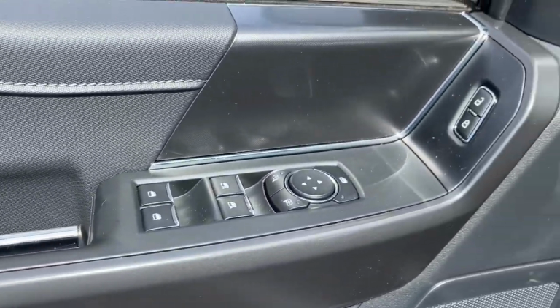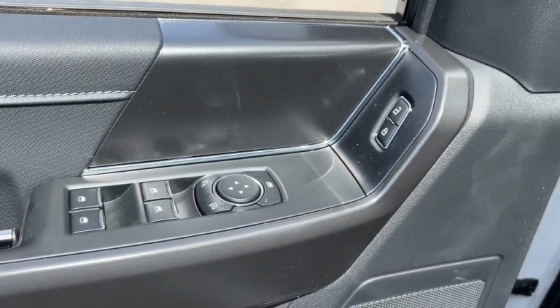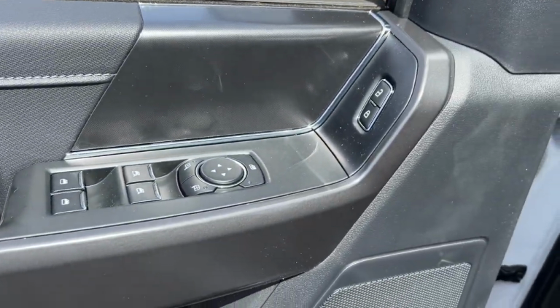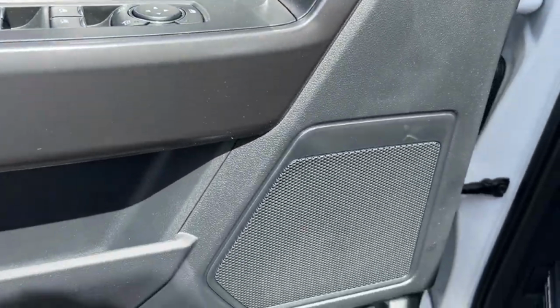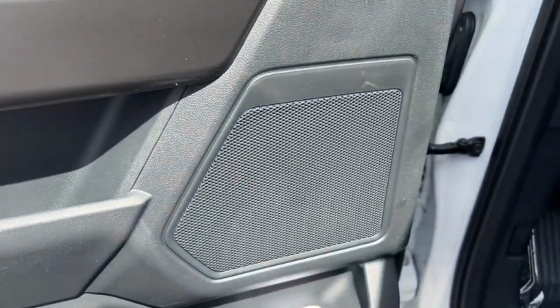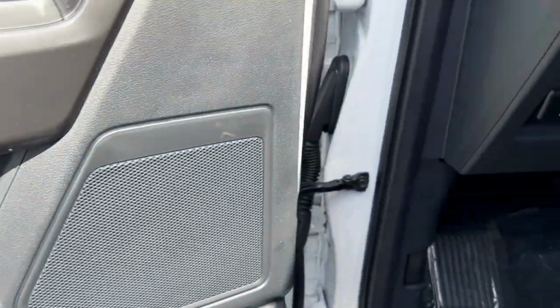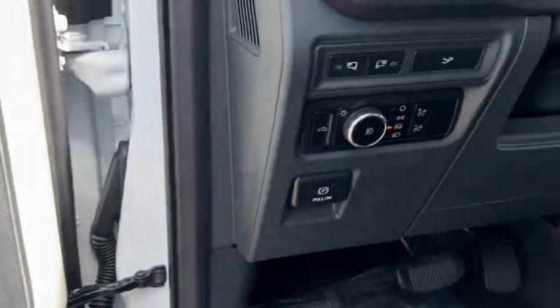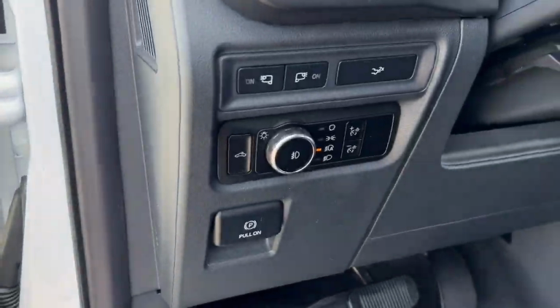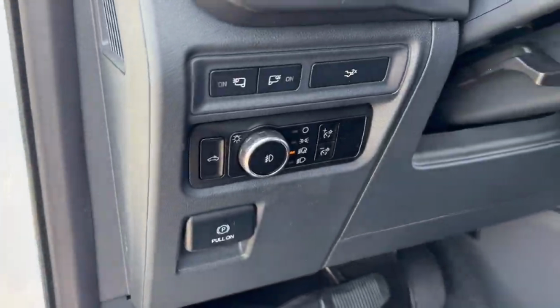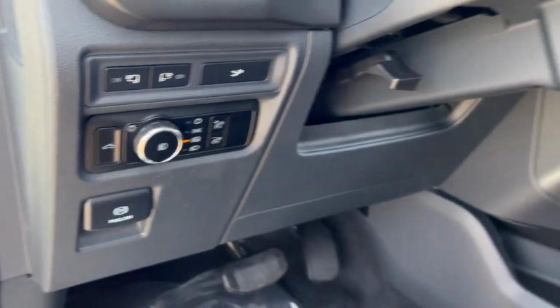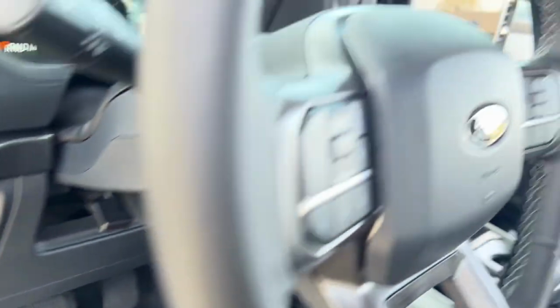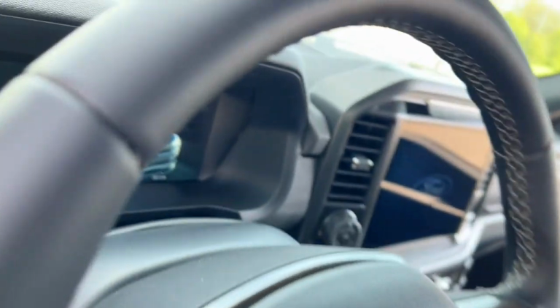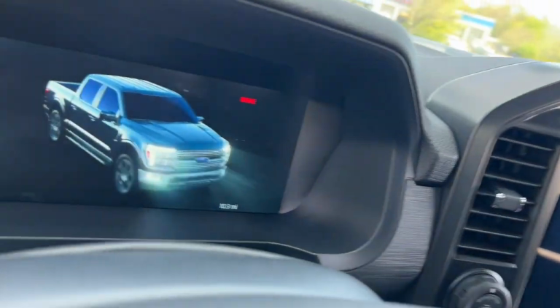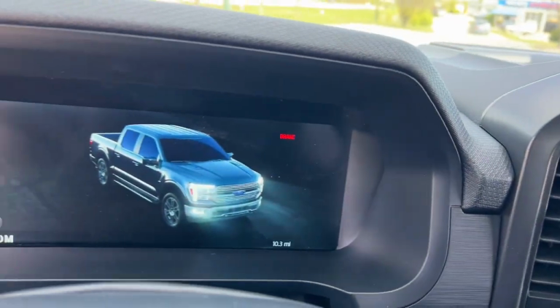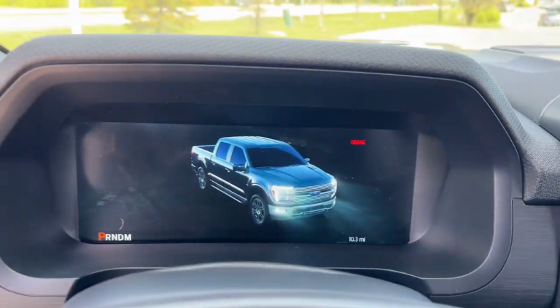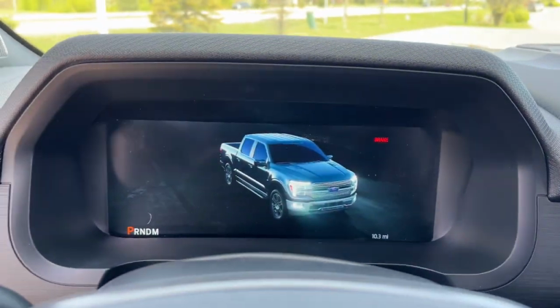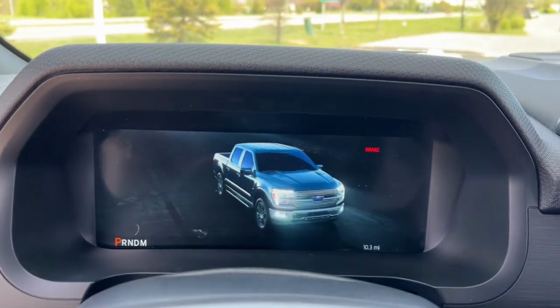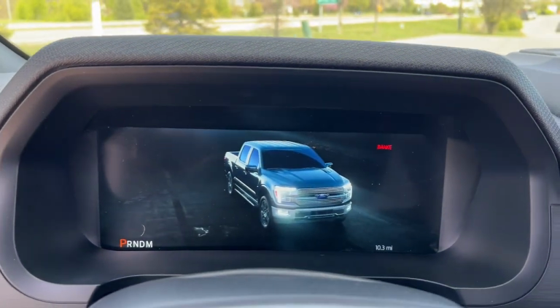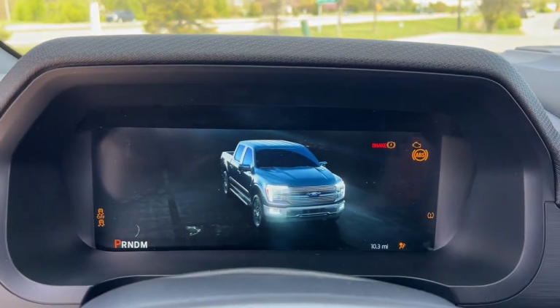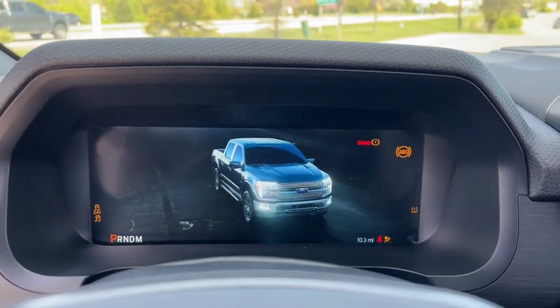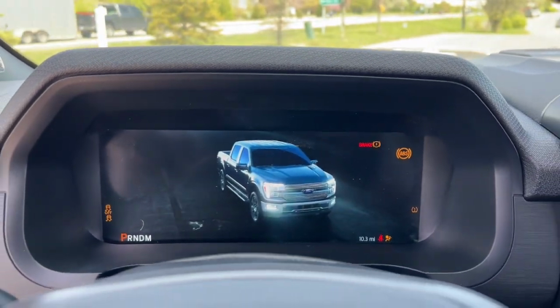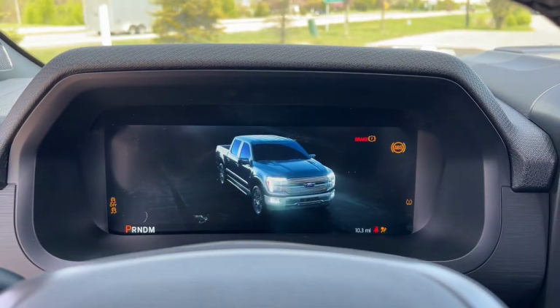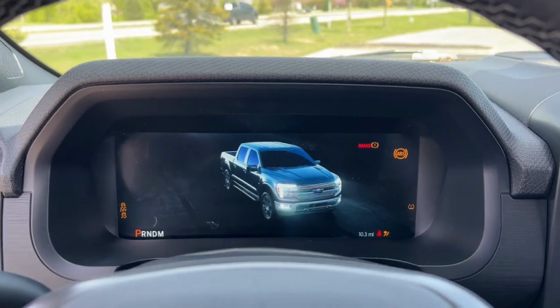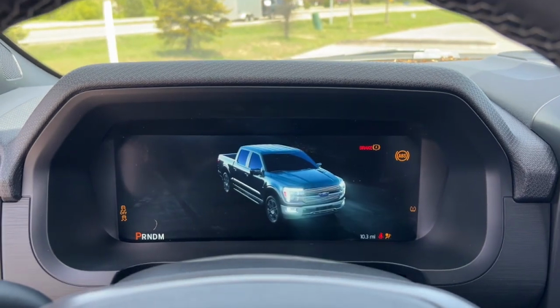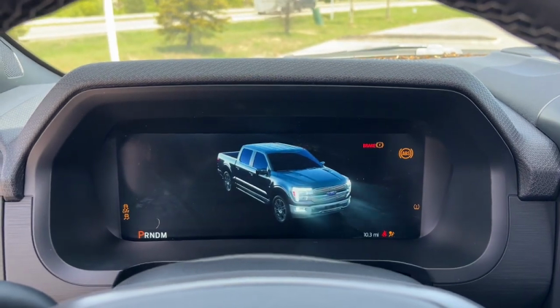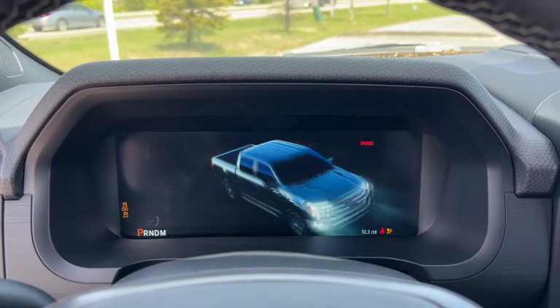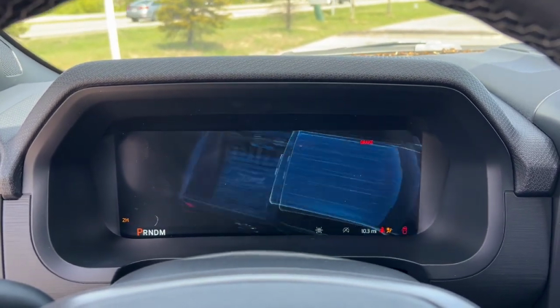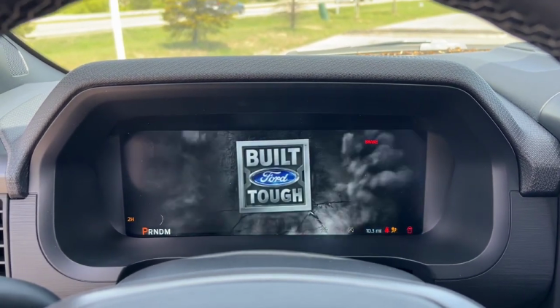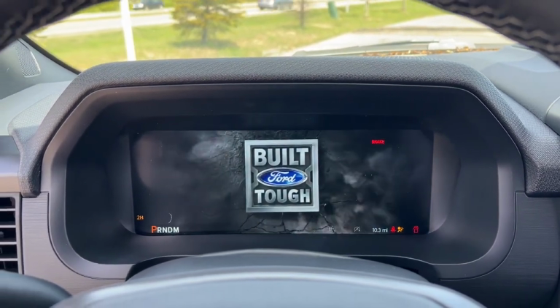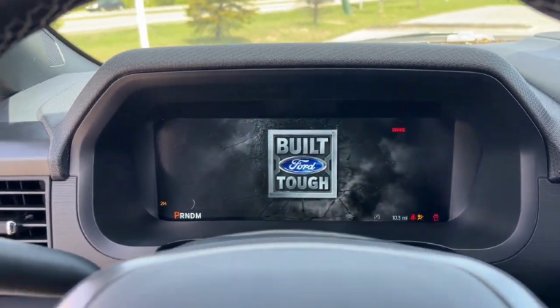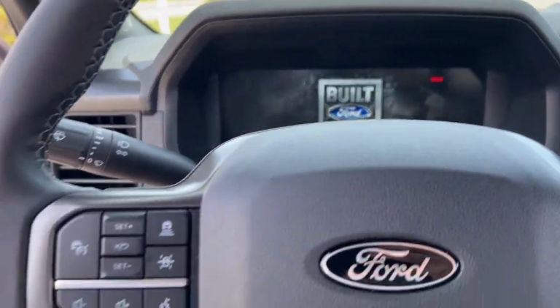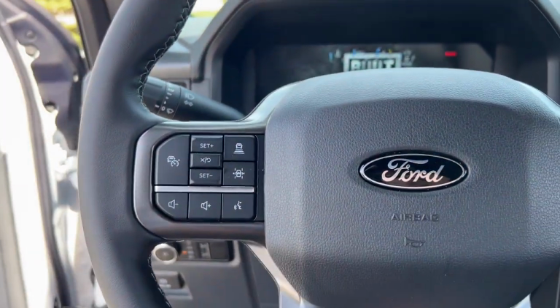What's more, available options let you customize its hard-working bed so you can be more productive than ever before. These are just some of the great options this vehicle comes with: Apple CarPlay and/or Android Auto,